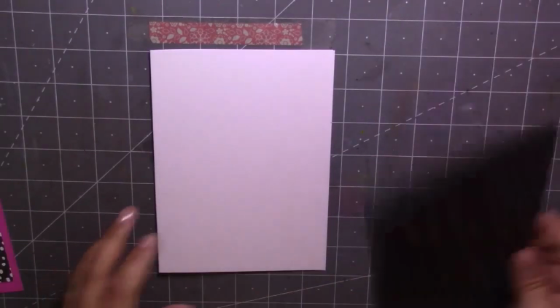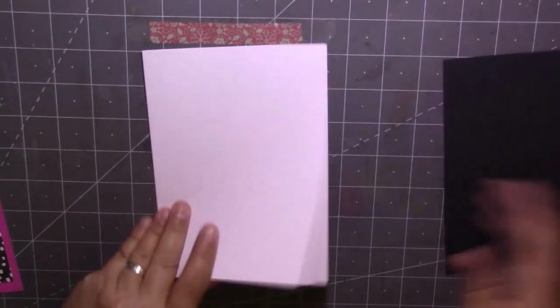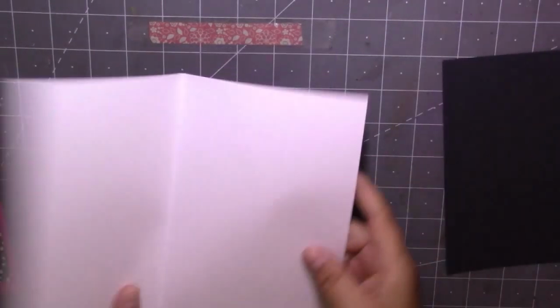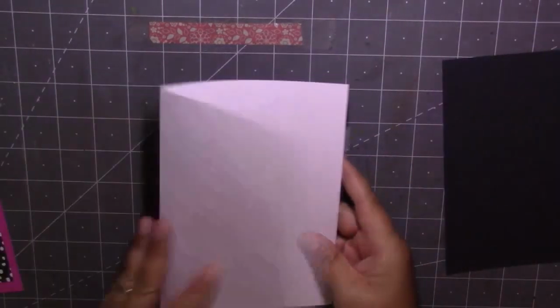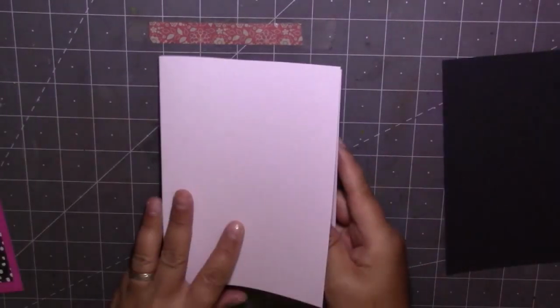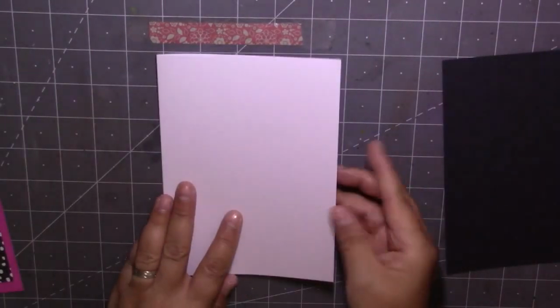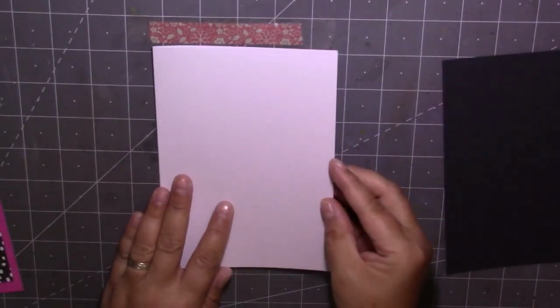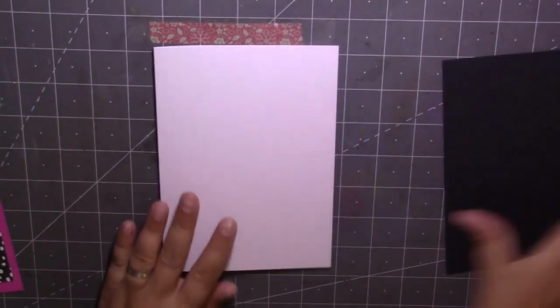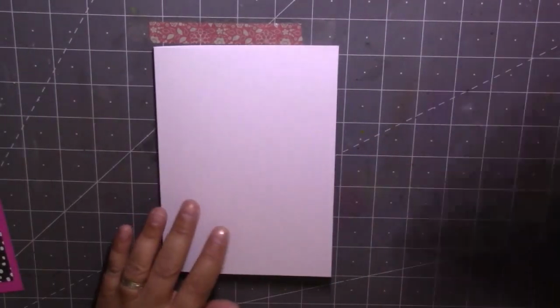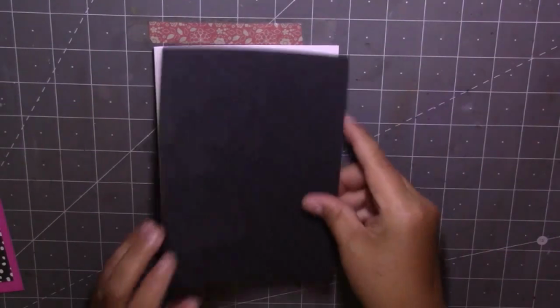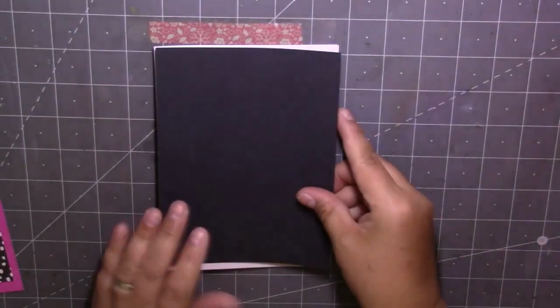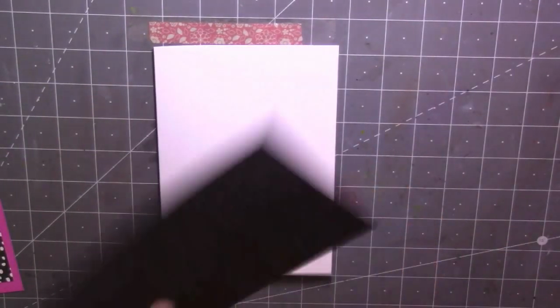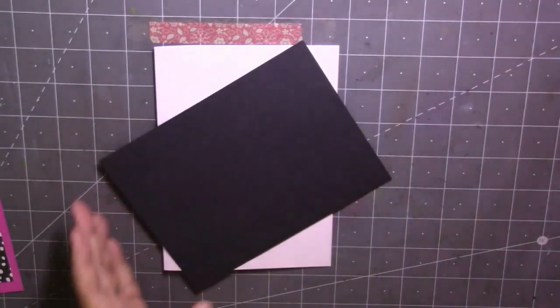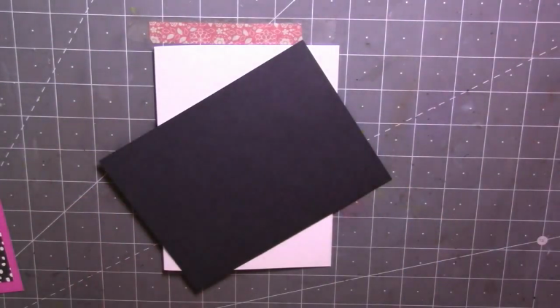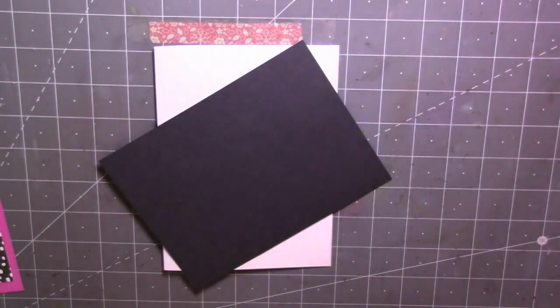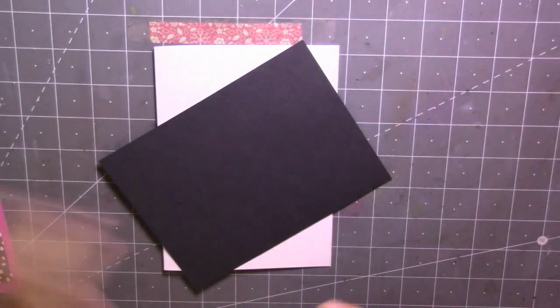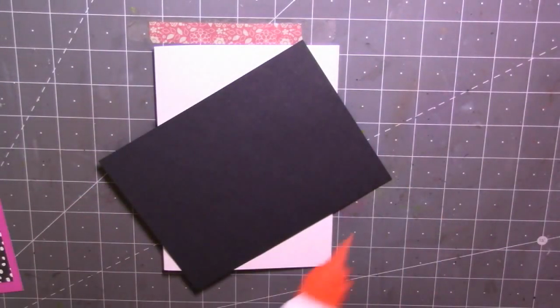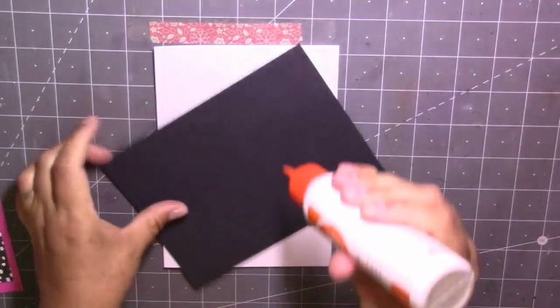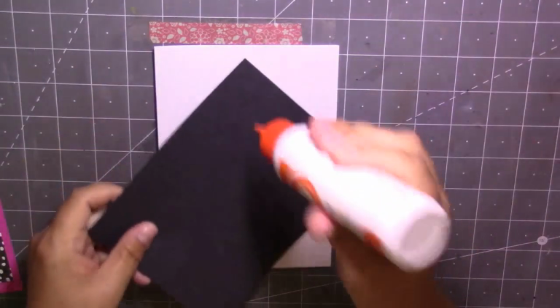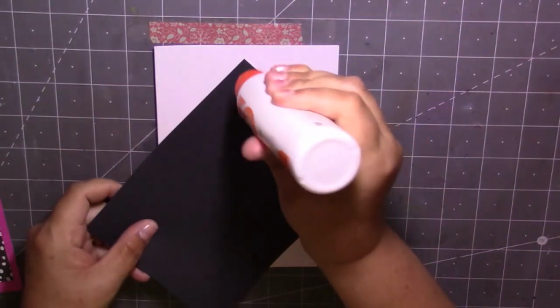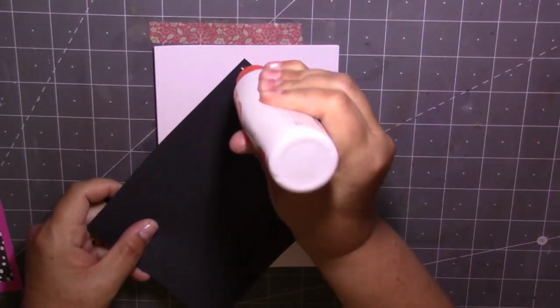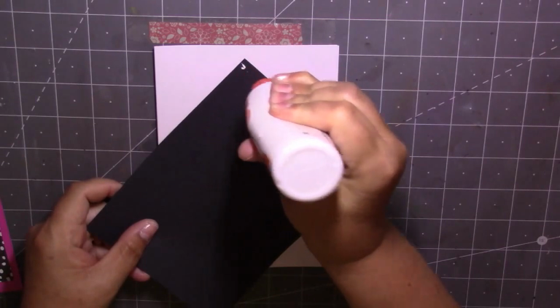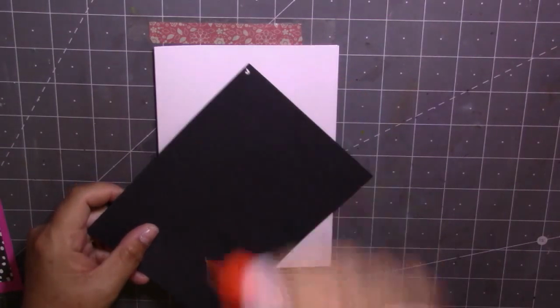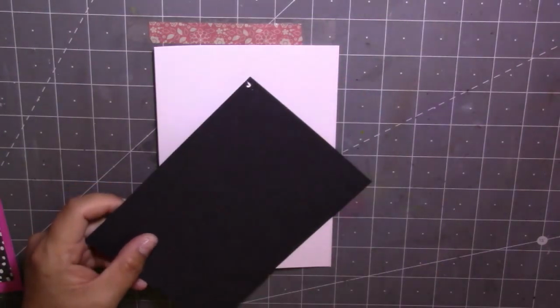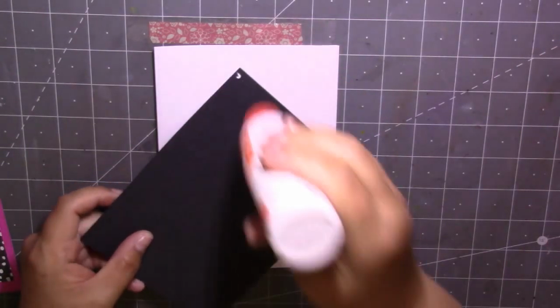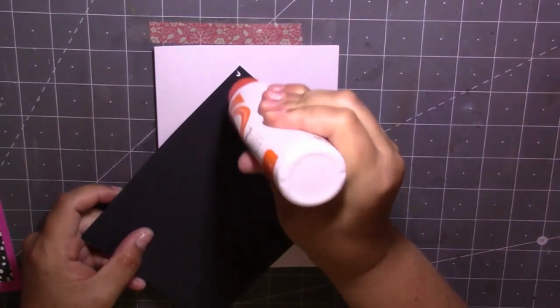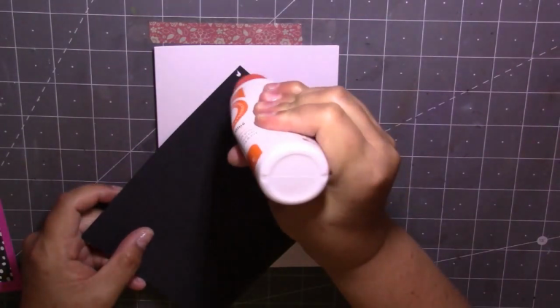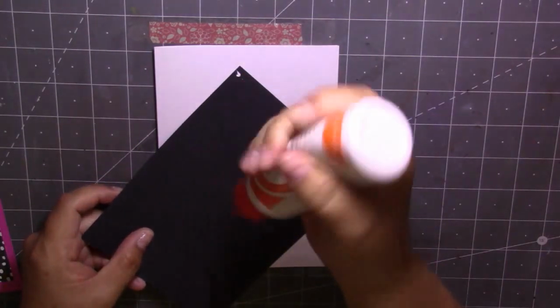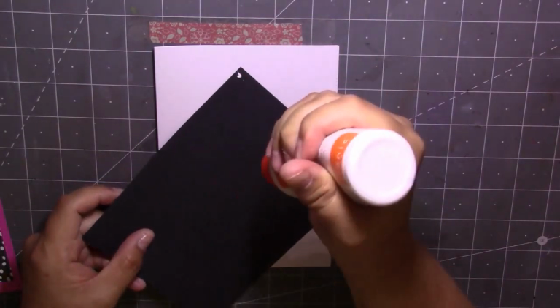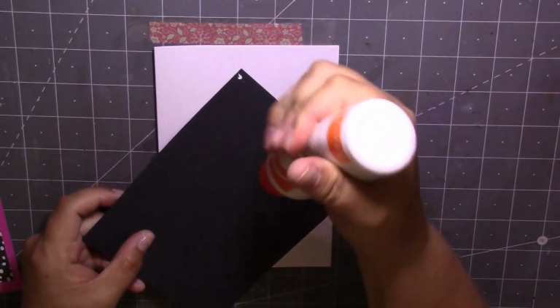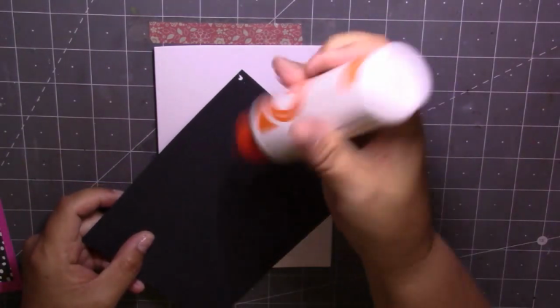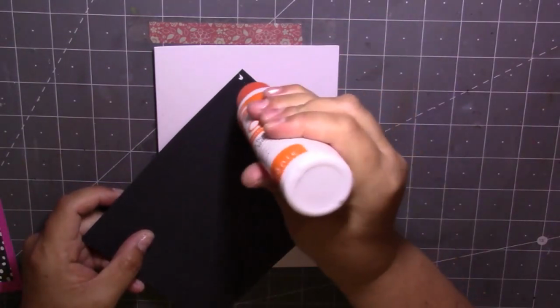So I'm starting off — my base is a 5x7 card and I've got a piece of black that I'm going to stick down first. Here we go, trying to squeeze this glue — it absolutely kills my hands.